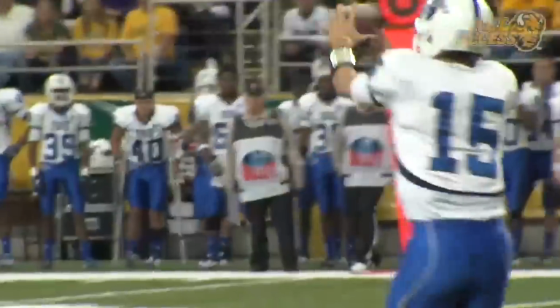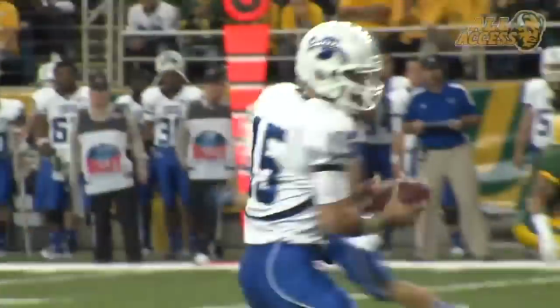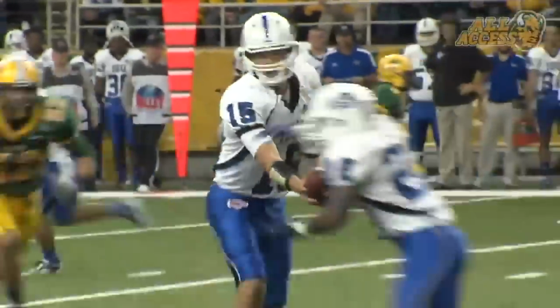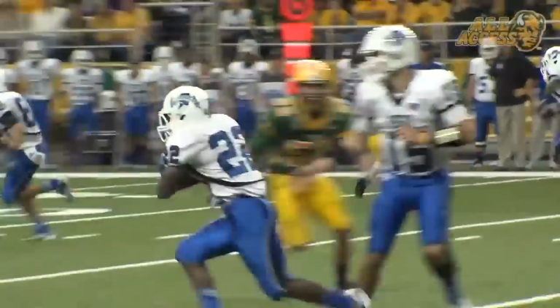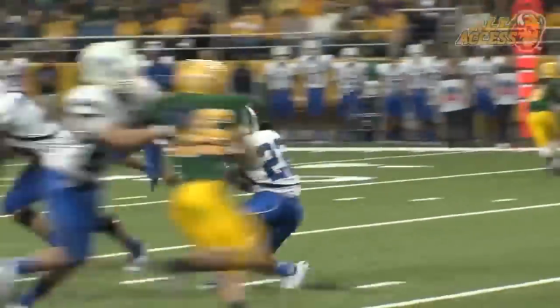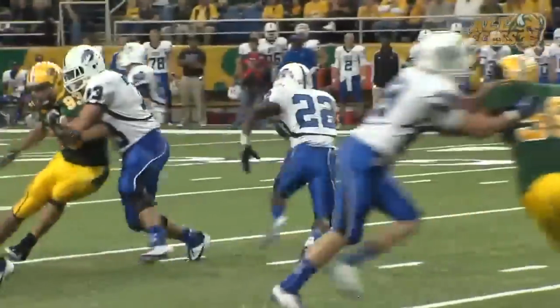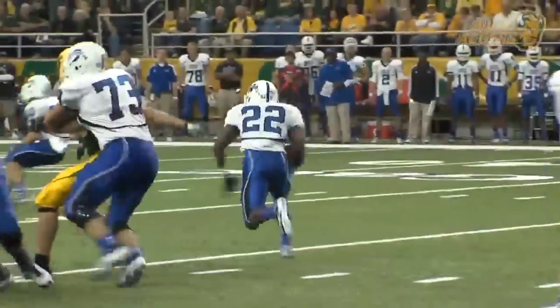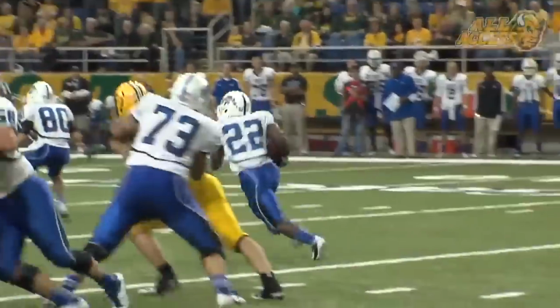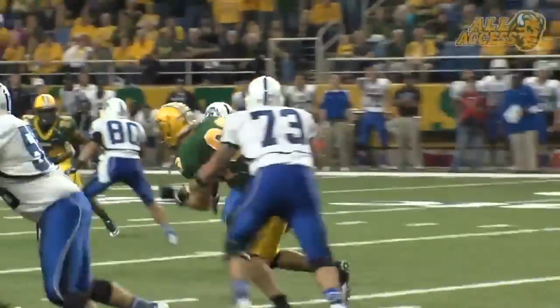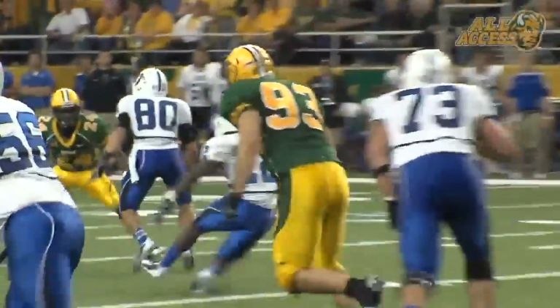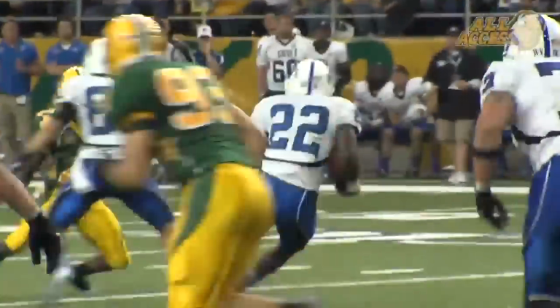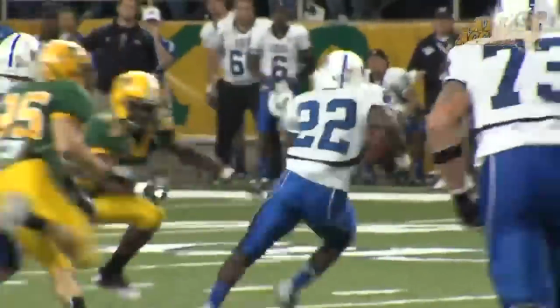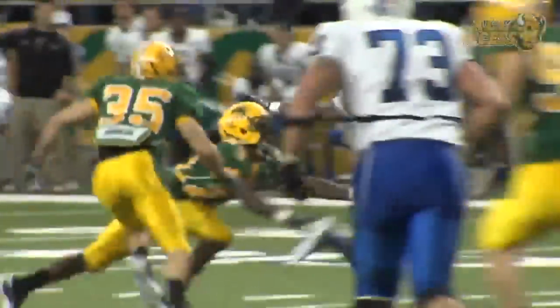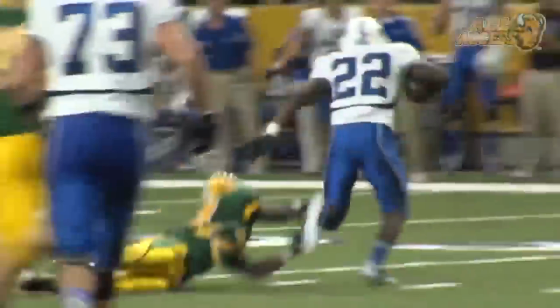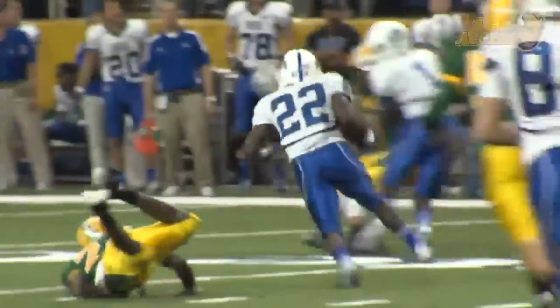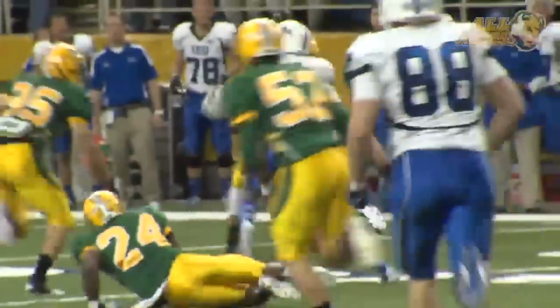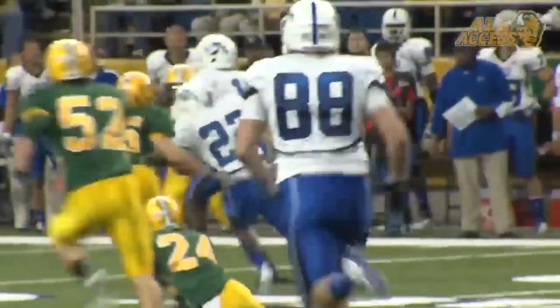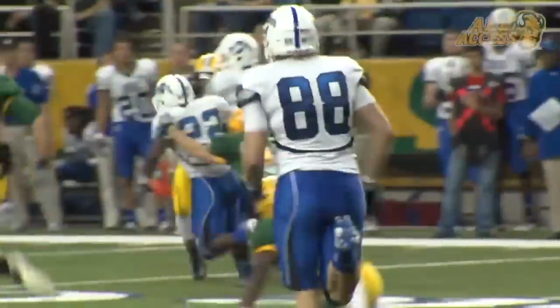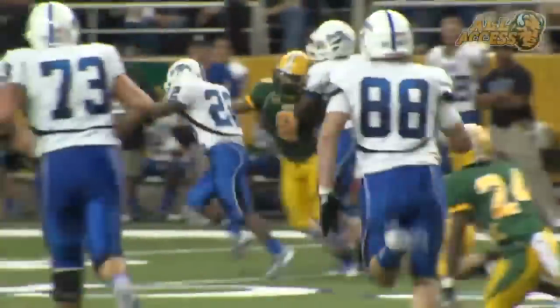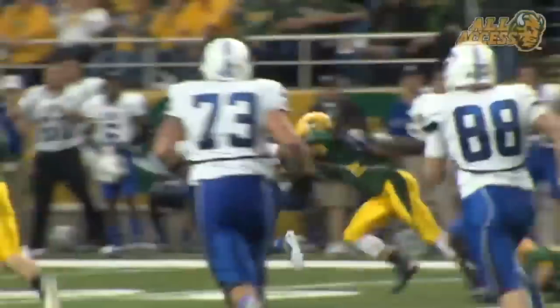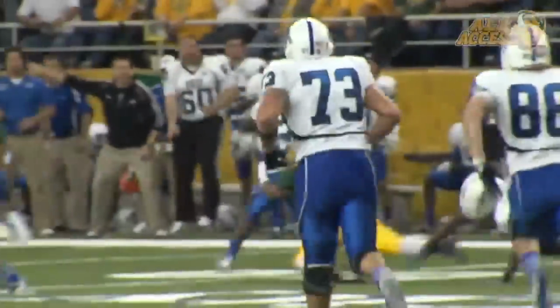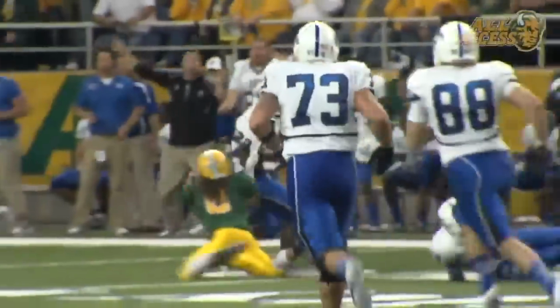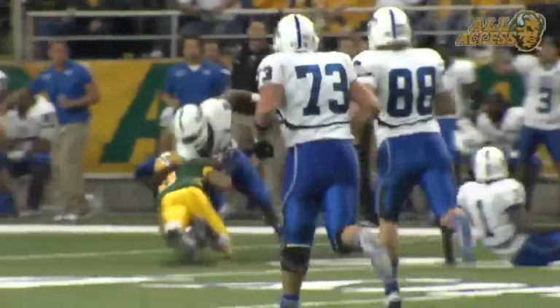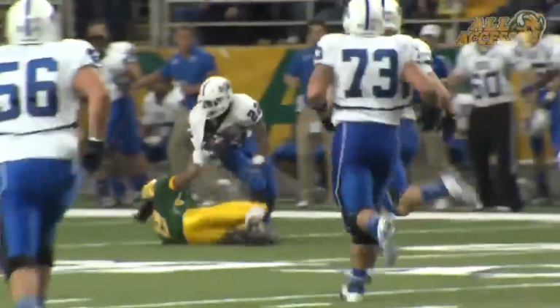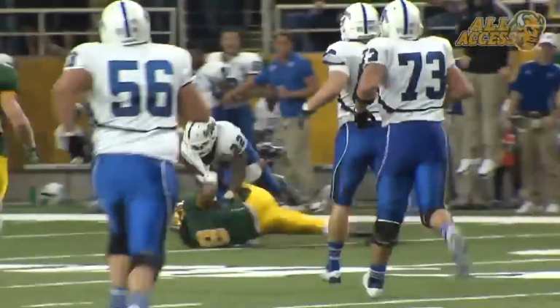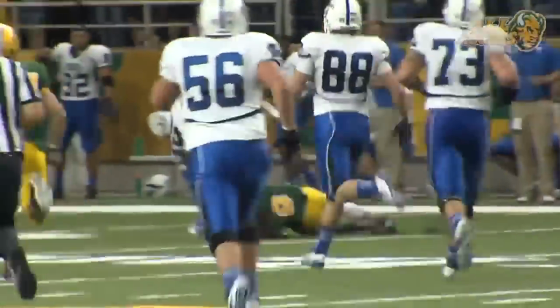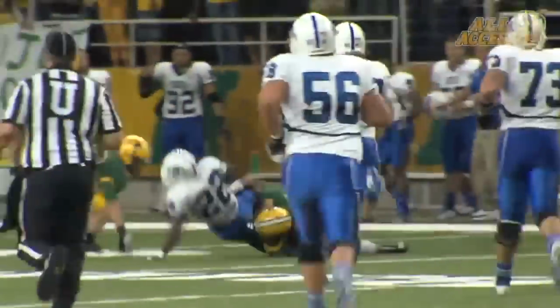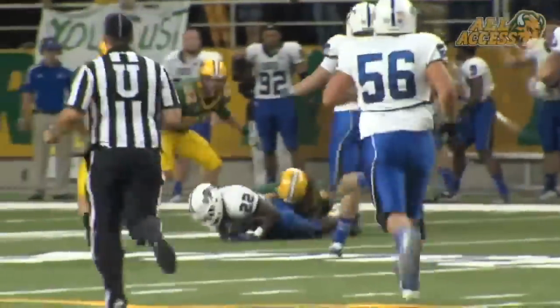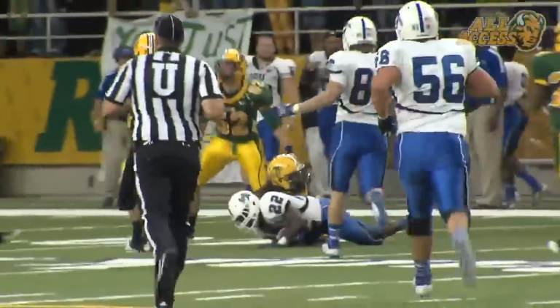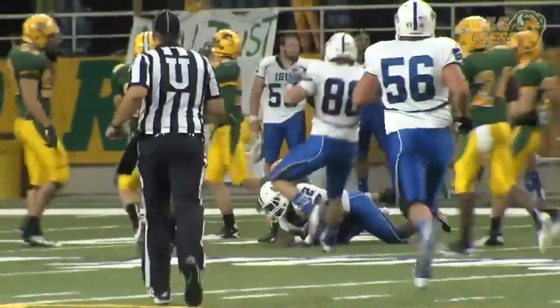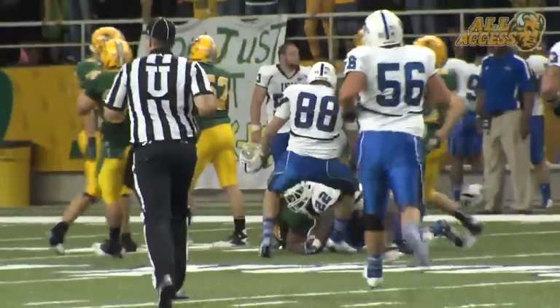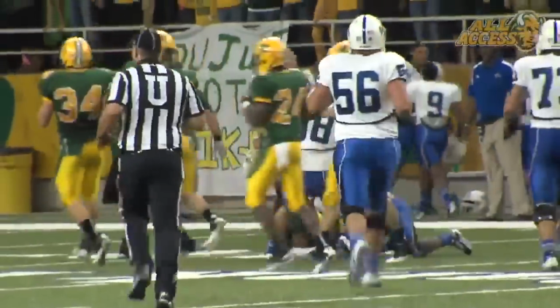Tied. Martis comes in motion to the left. A delay. Give to Bell, a big hole — 35, 40, angling right, breaking tackles at the 45, to the 50.